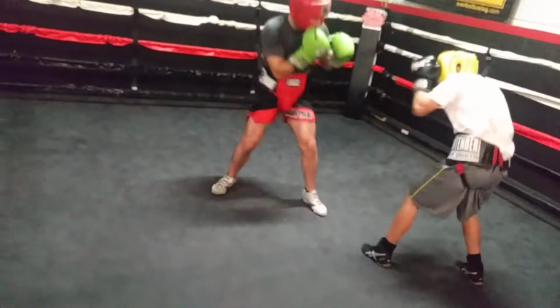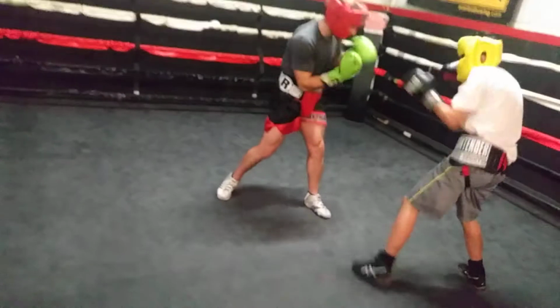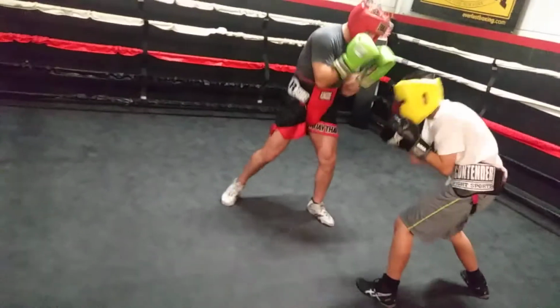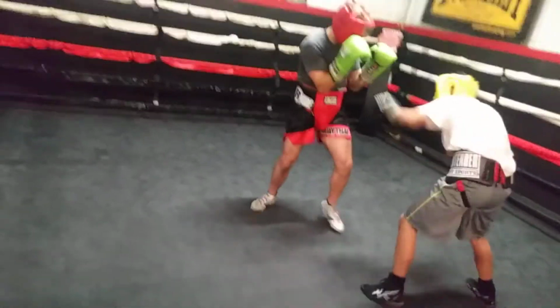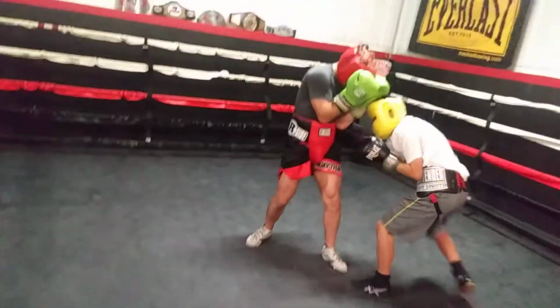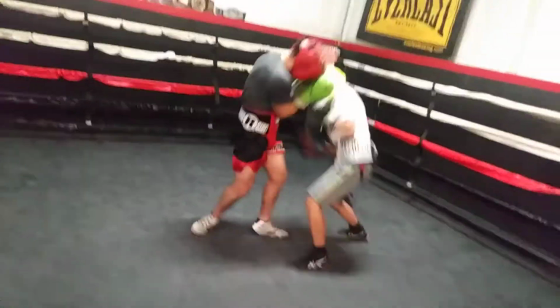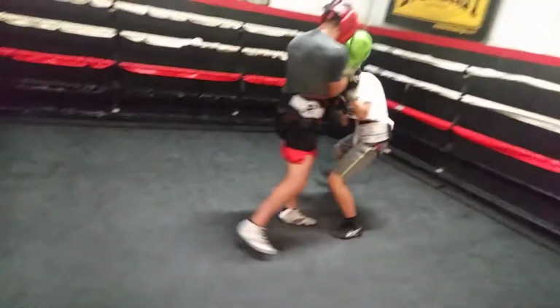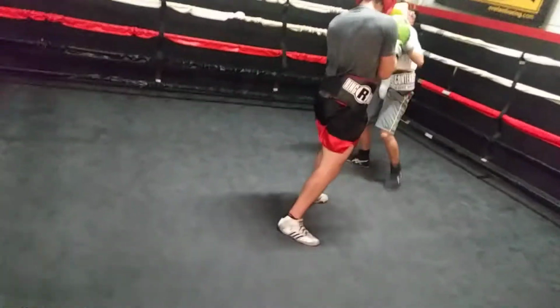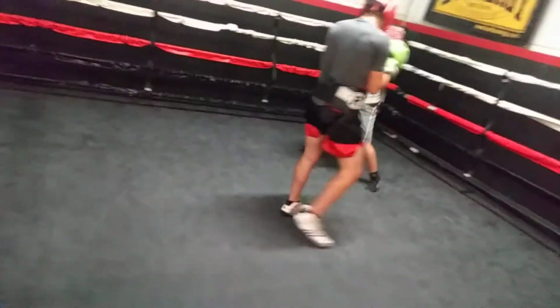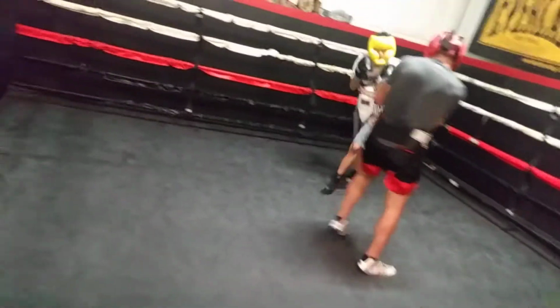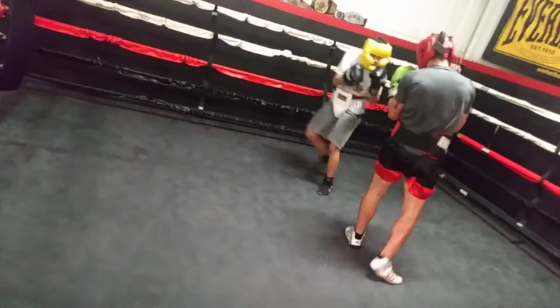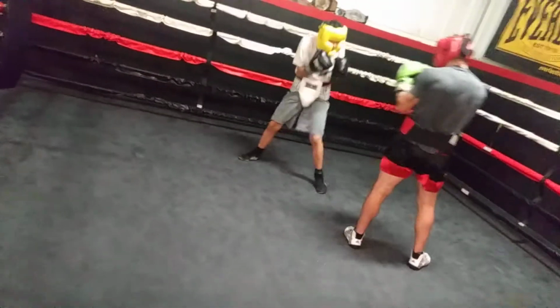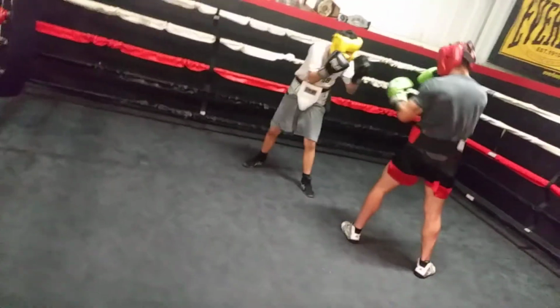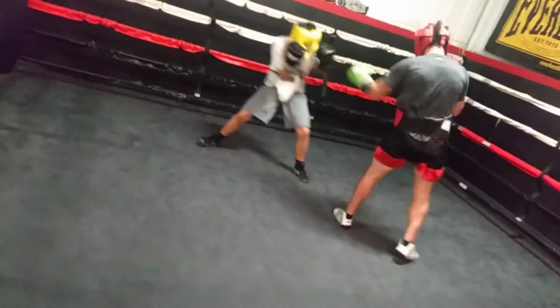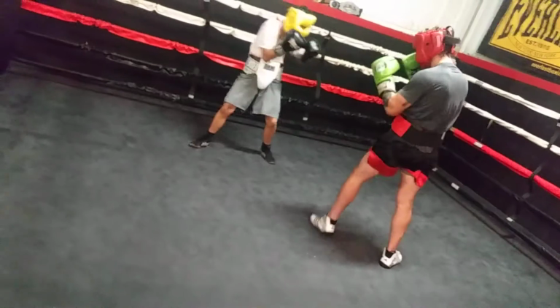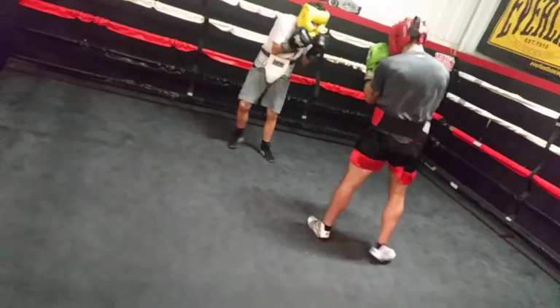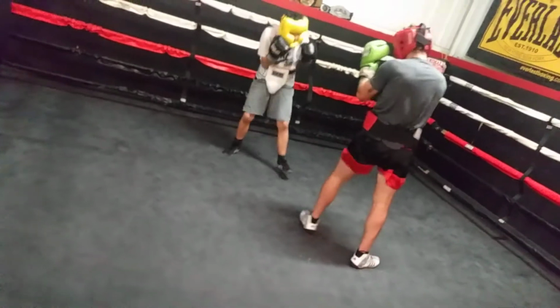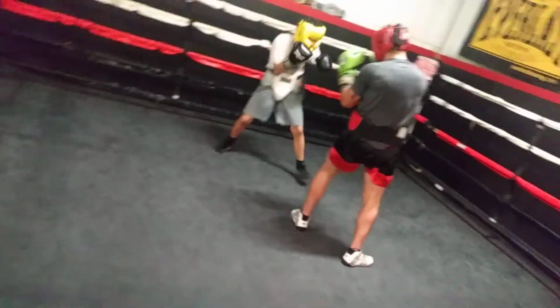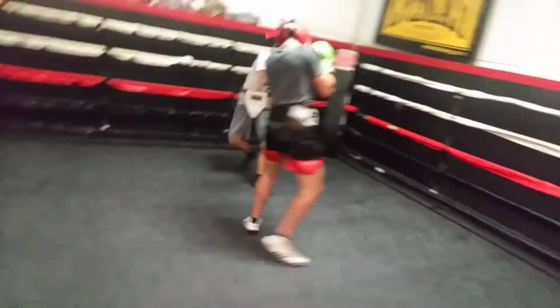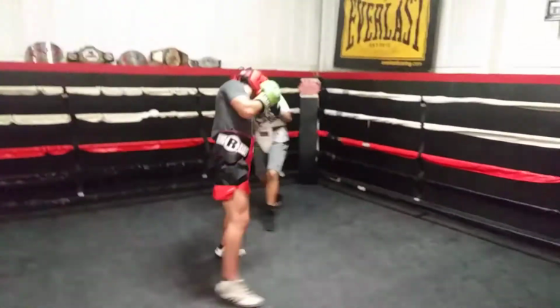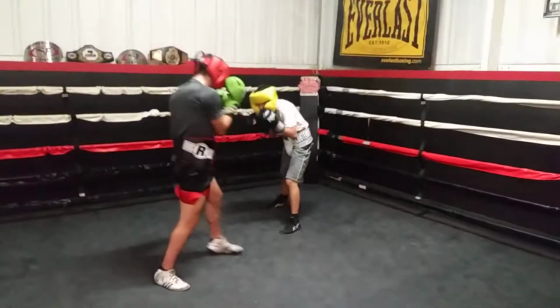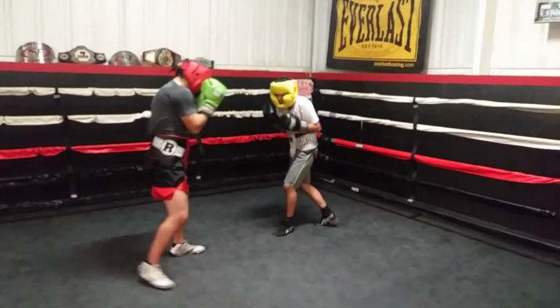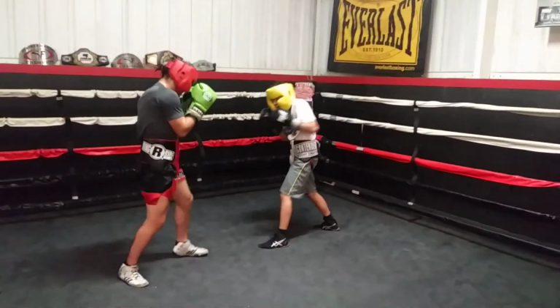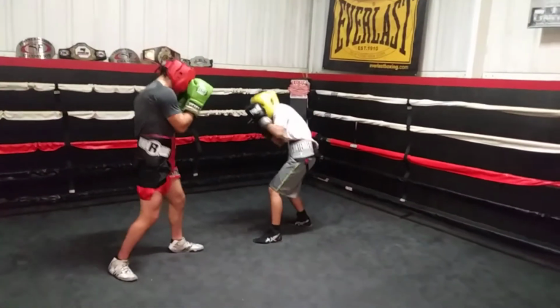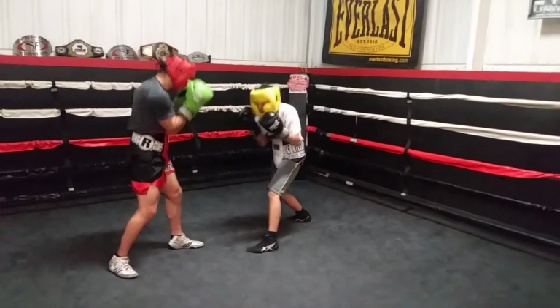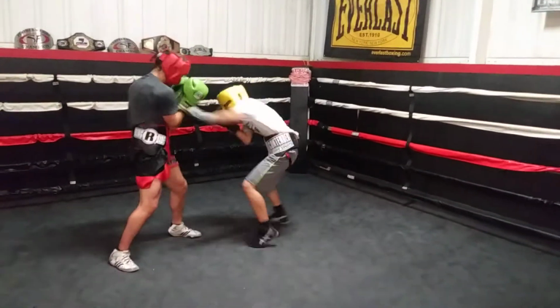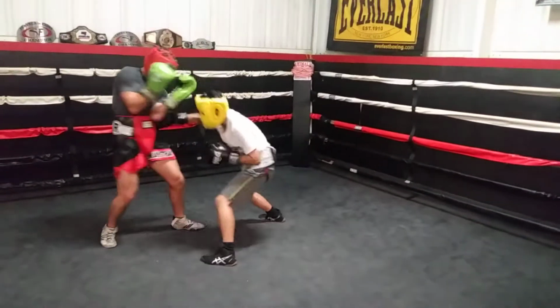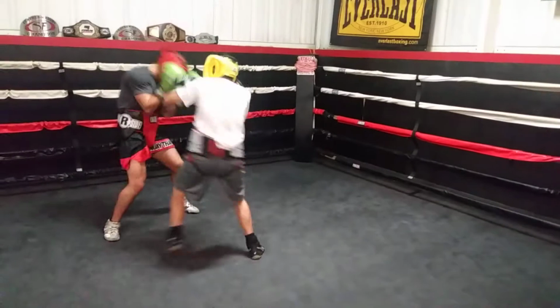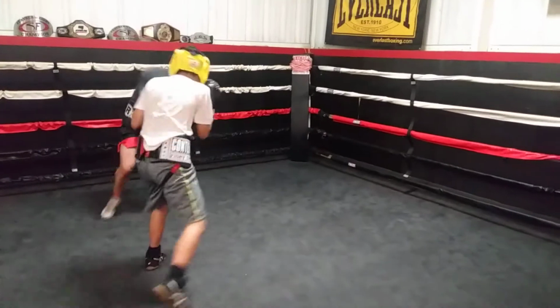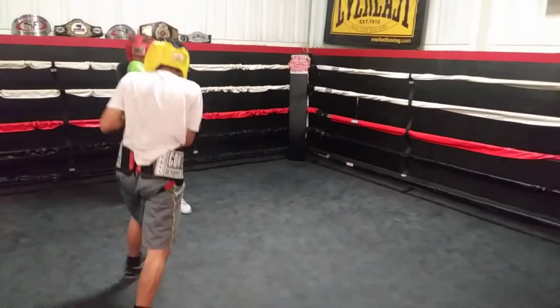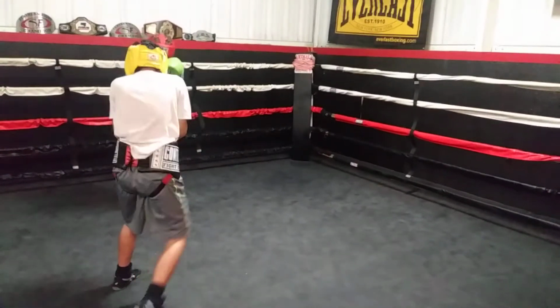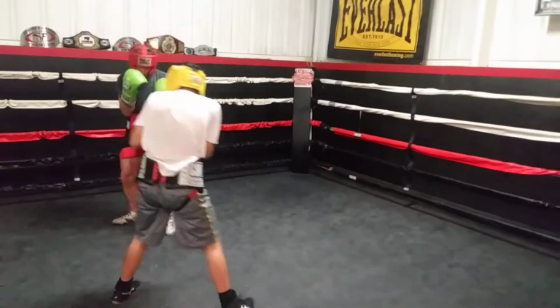Use your double jab, extend it out there, use your shoulder to snap it out. Move your head — there you go.